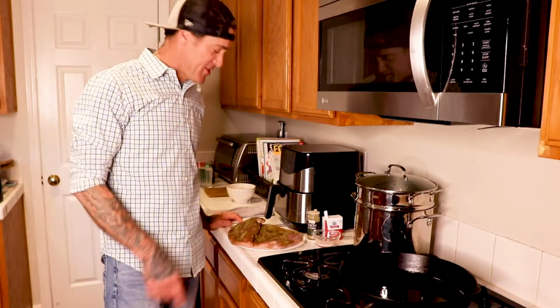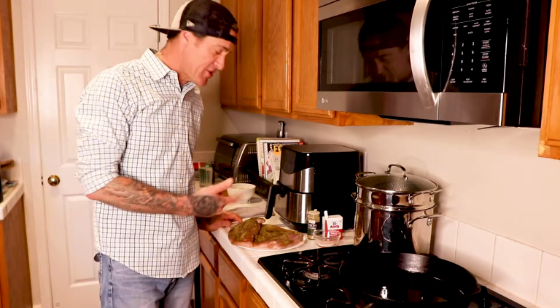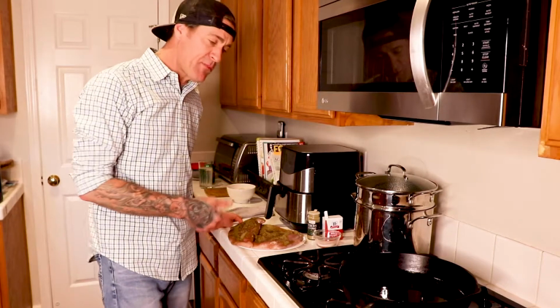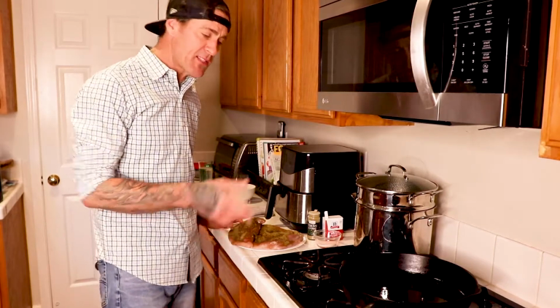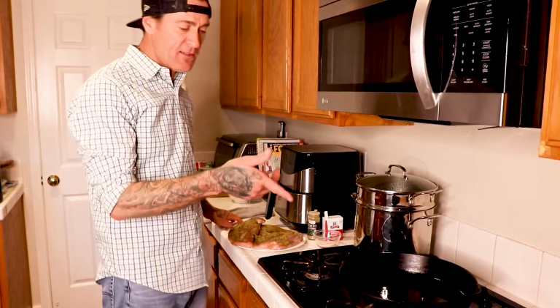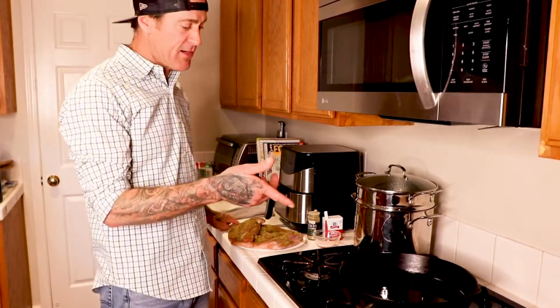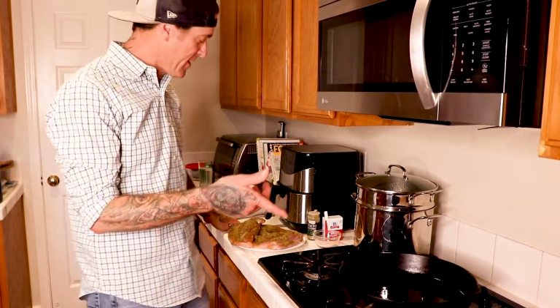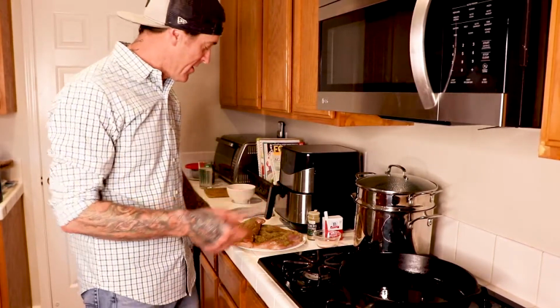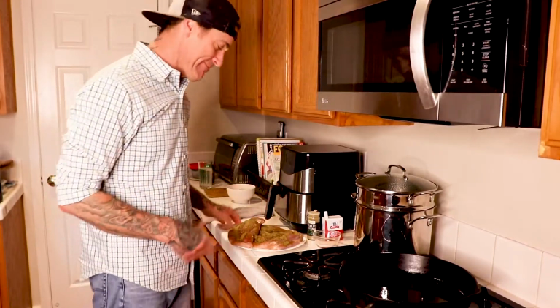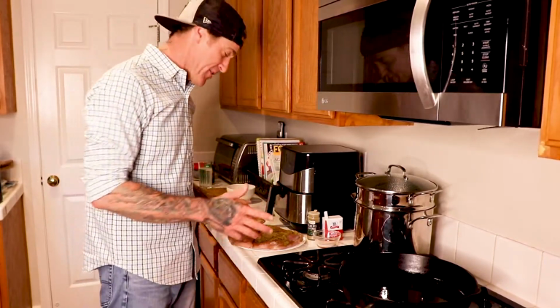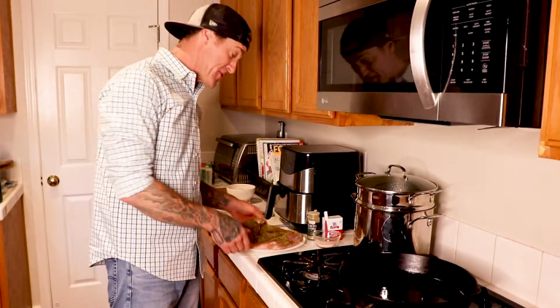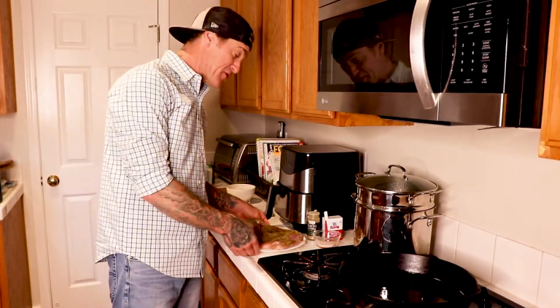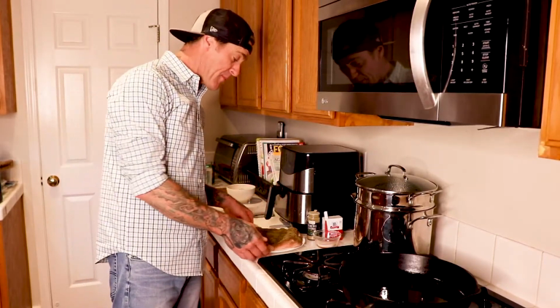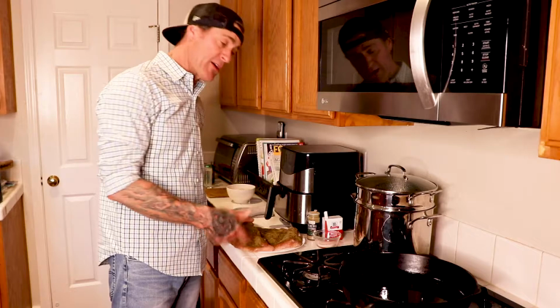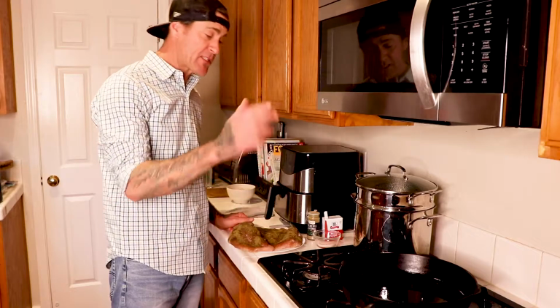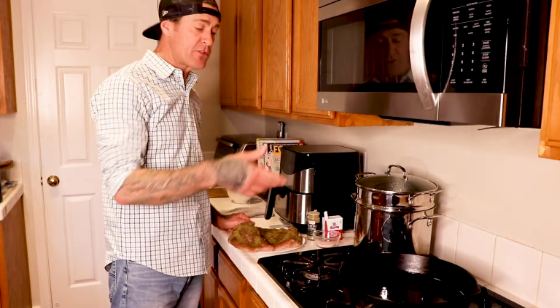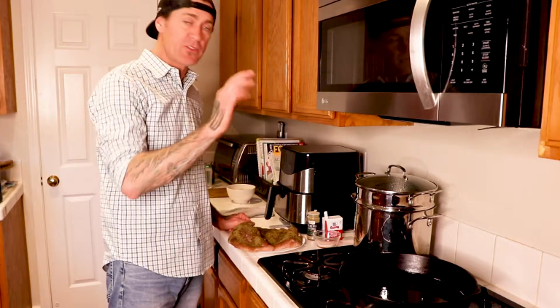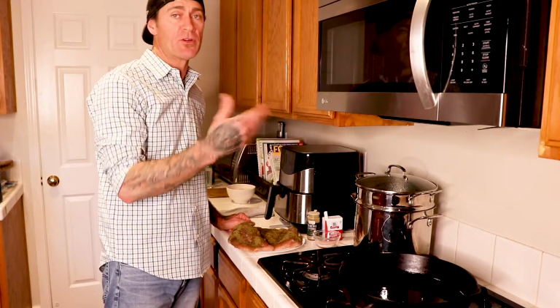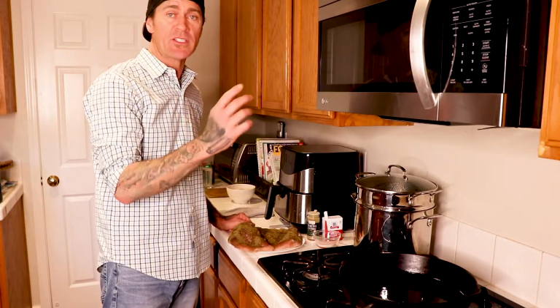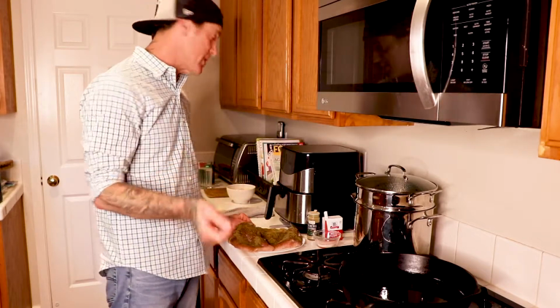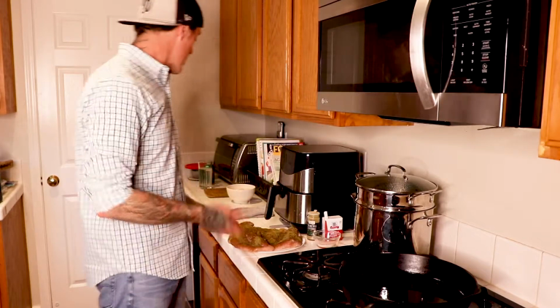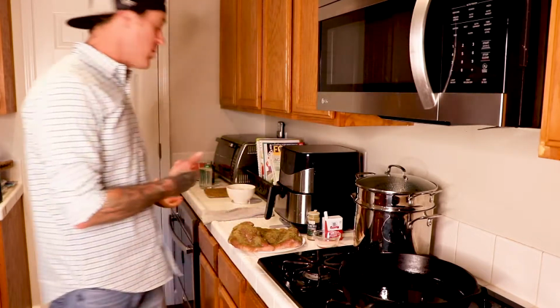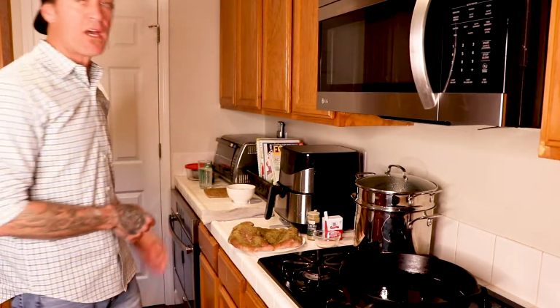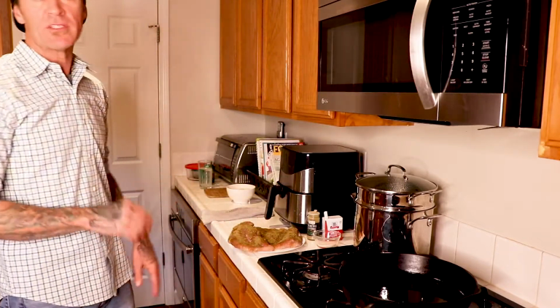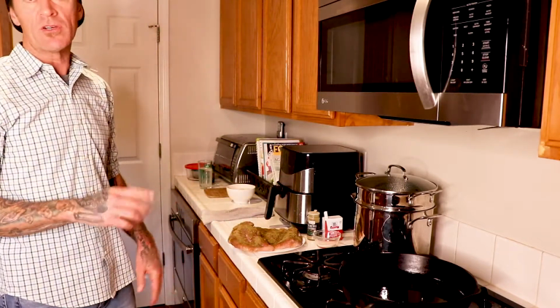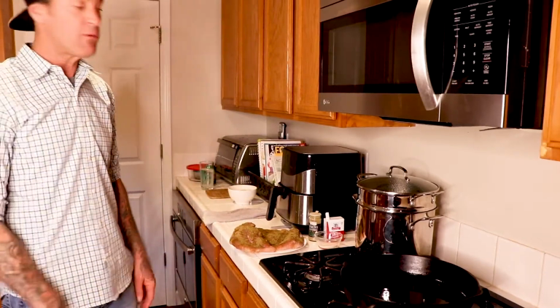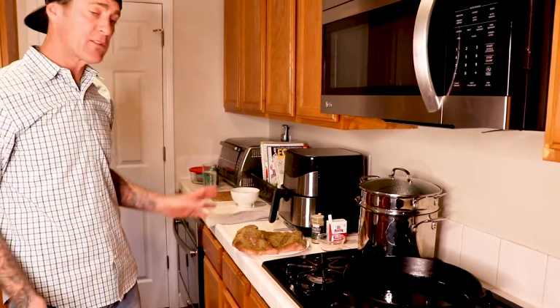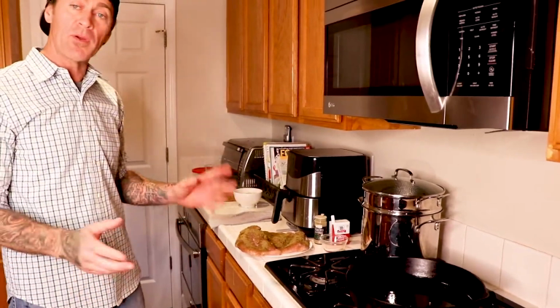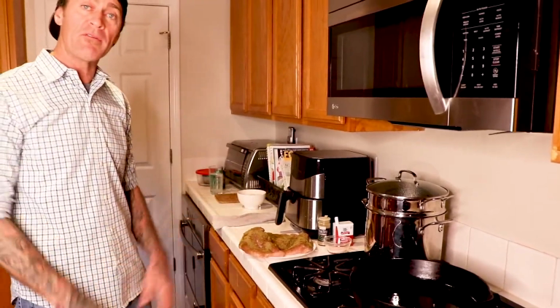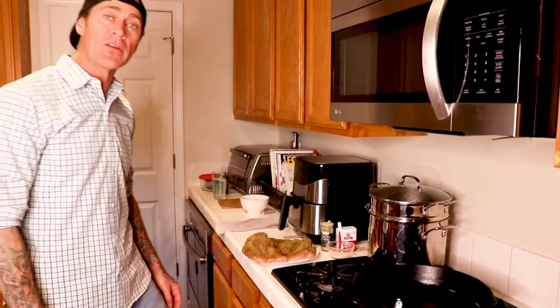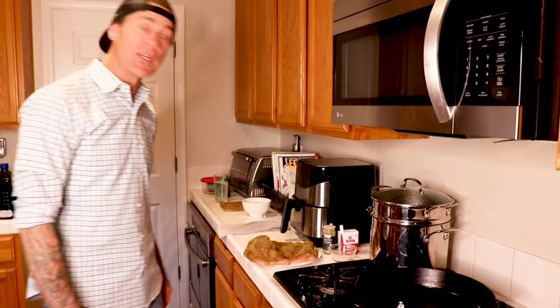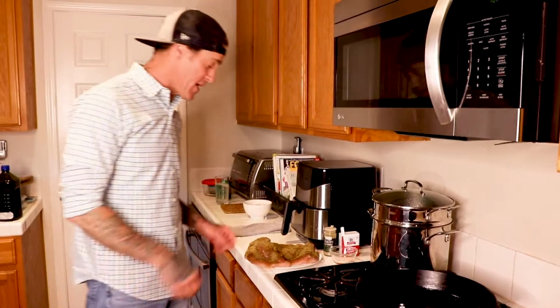Alright, seasoned turkey breast in a hot iron skillet. I don't know if this is actually the proper way, but what I like to do is just do a real quick sear, put it in the oven, and slow cook it while prepping everything else and getting it ready.